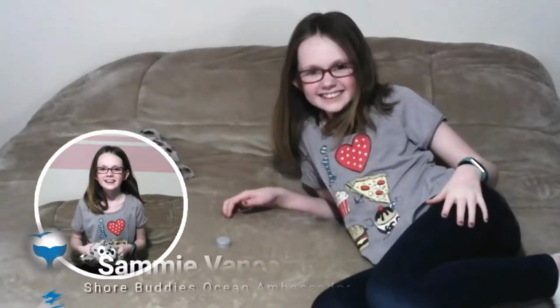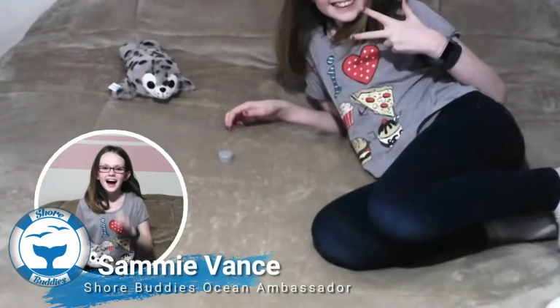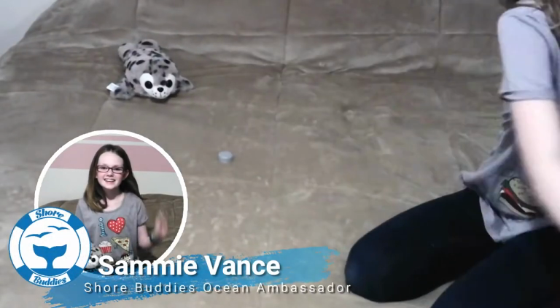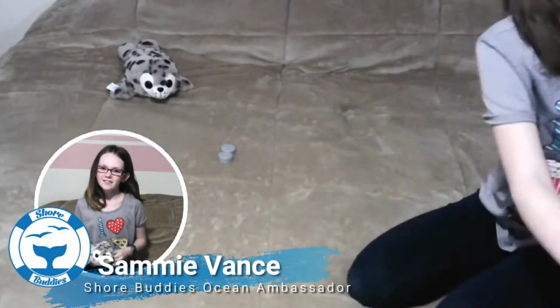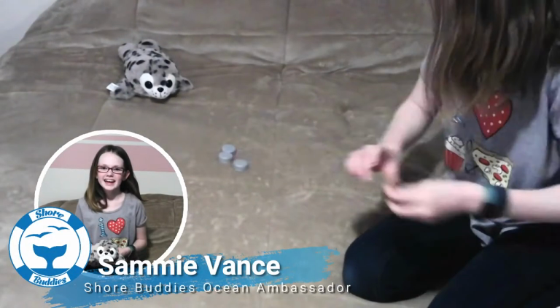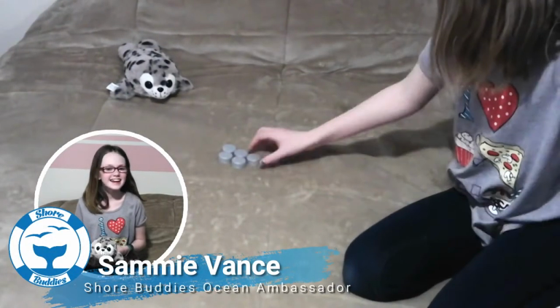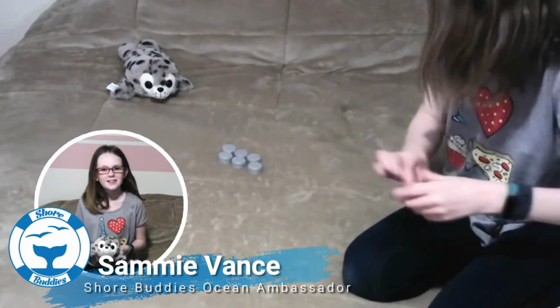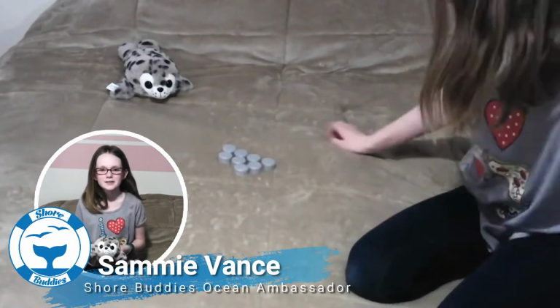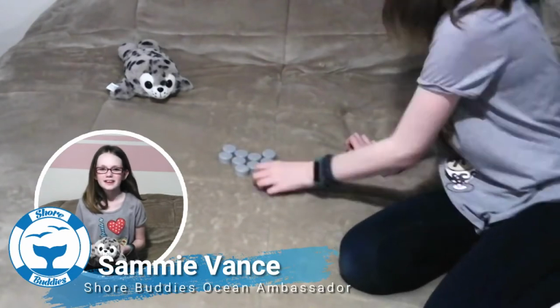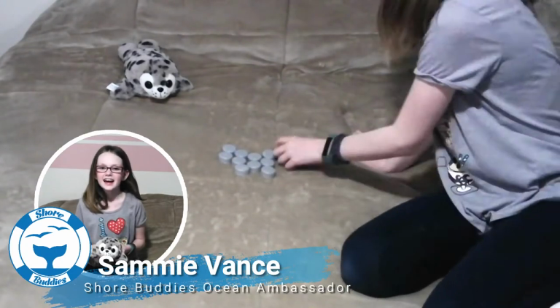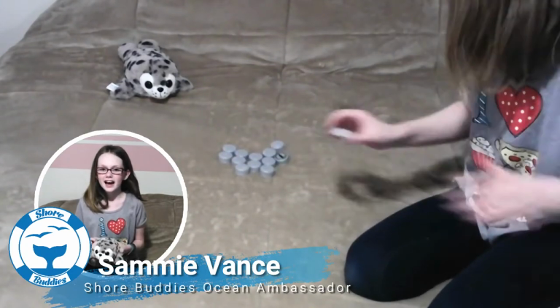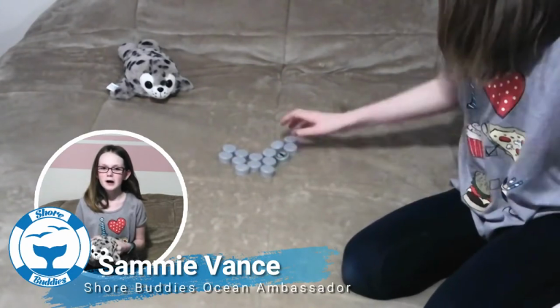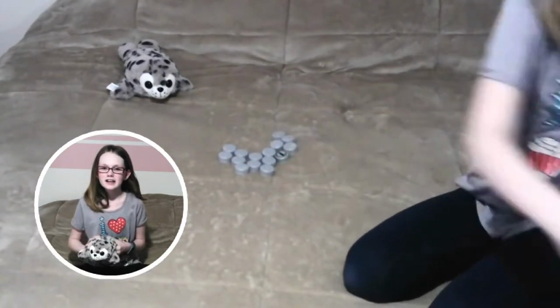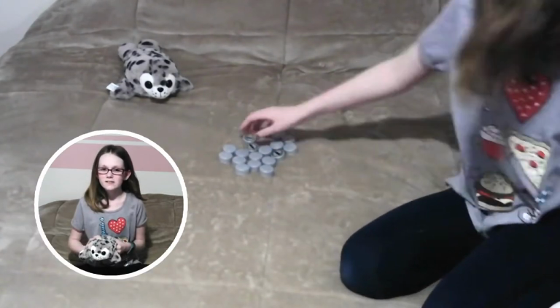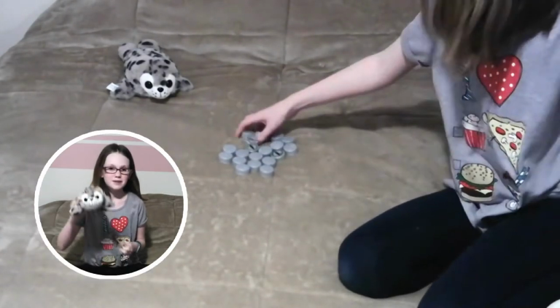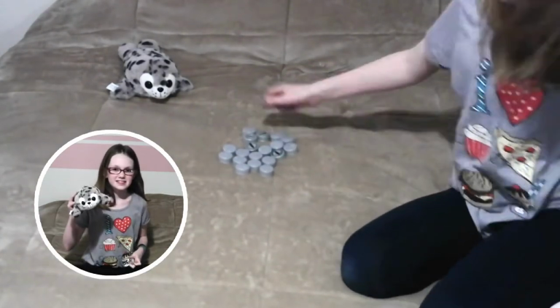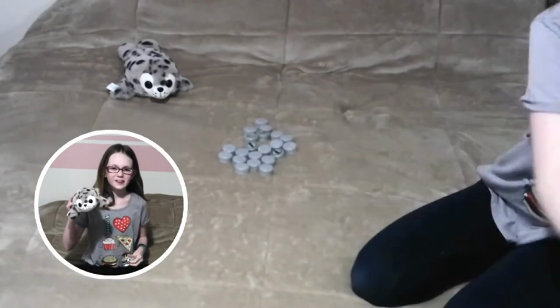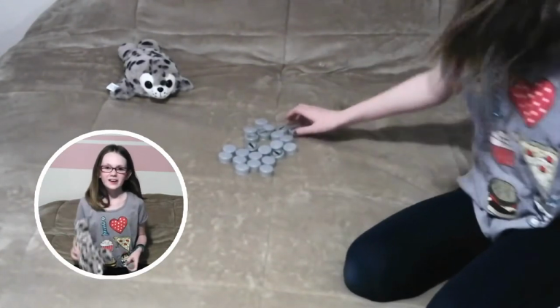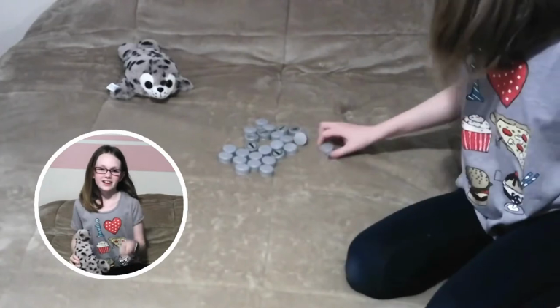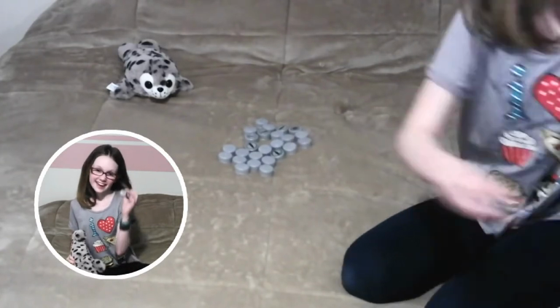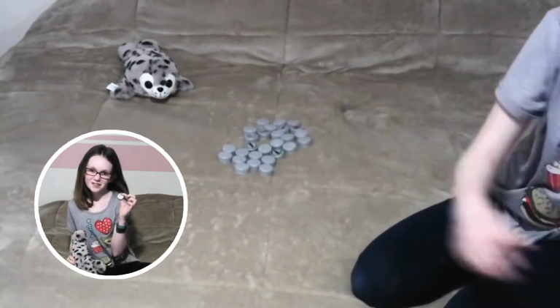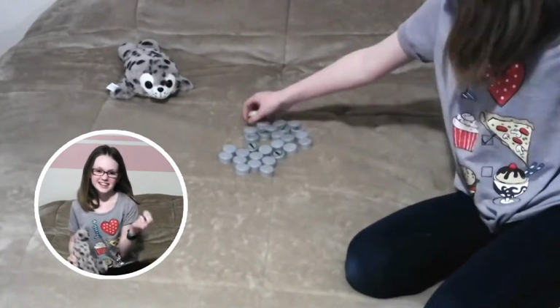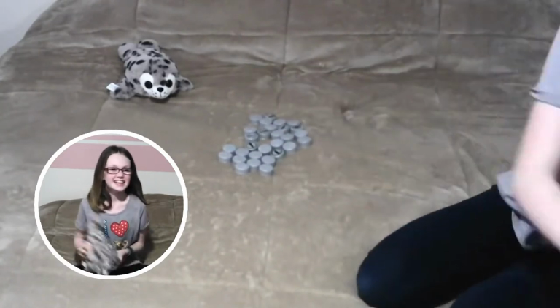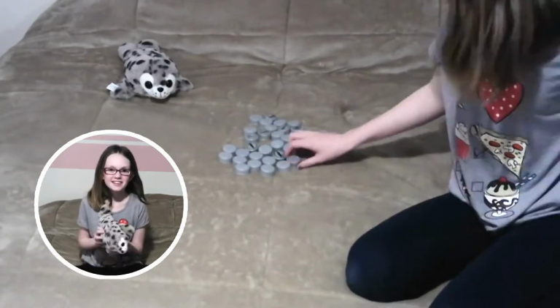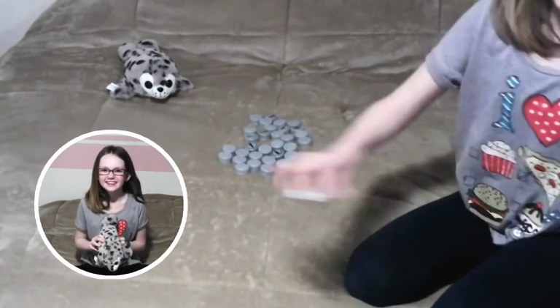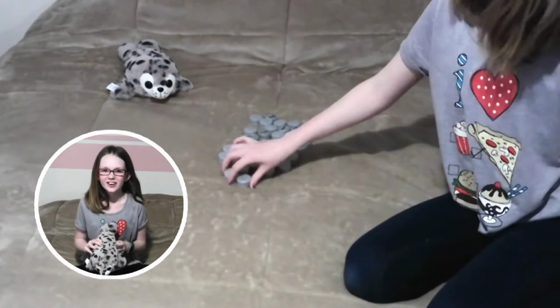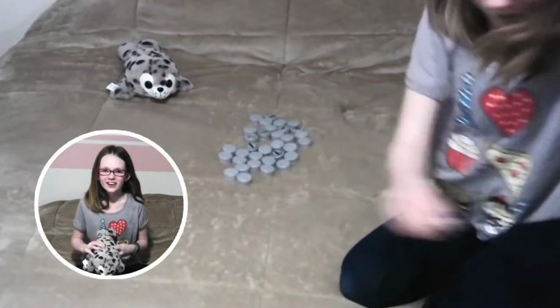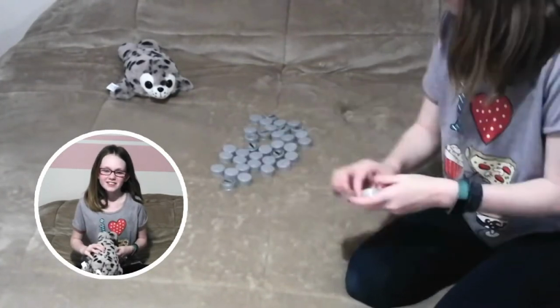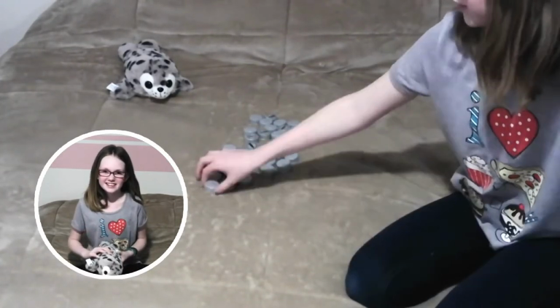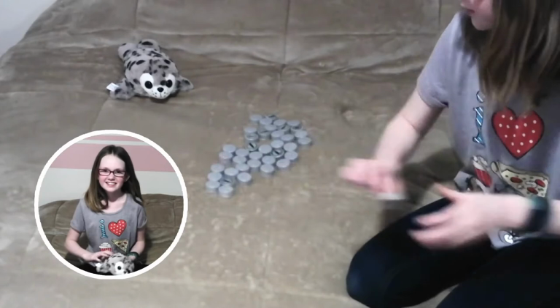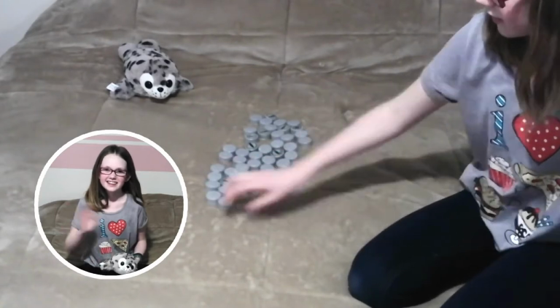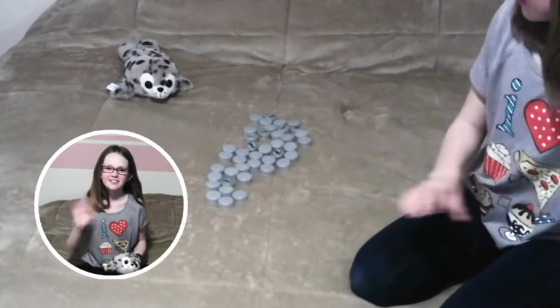Hi, it's Sammy, and today I am going to be doing a cap art of Sammy the Seal — yeah, with caps — and I'm excited. Please stay tuned. Thank you, bye!